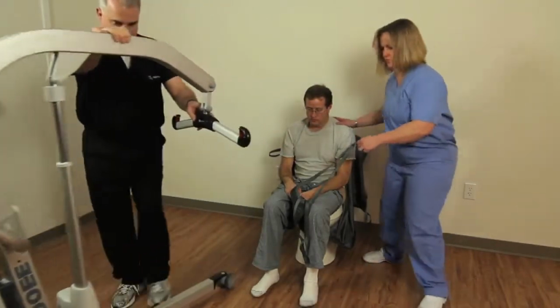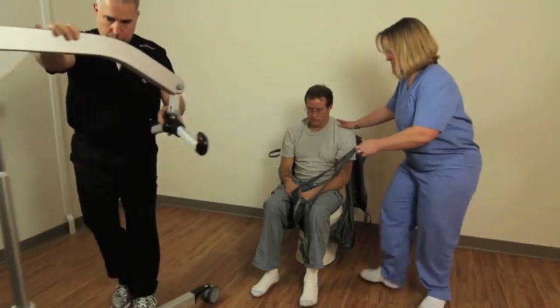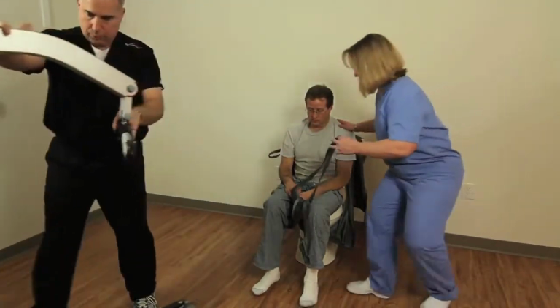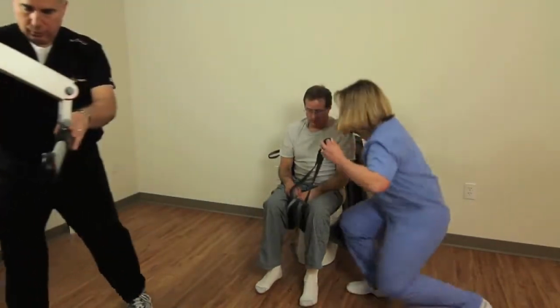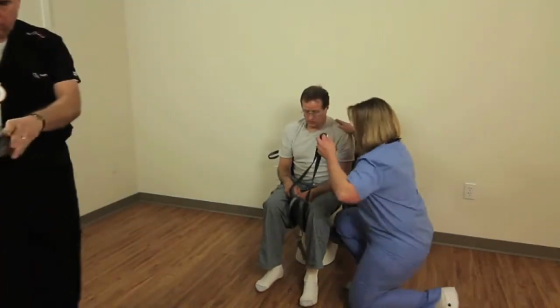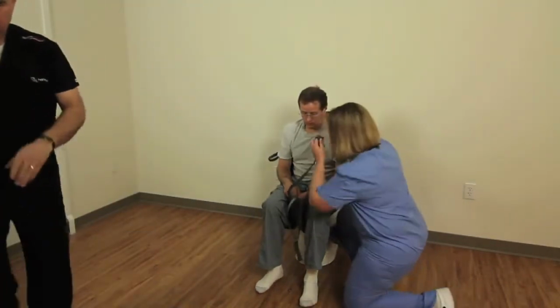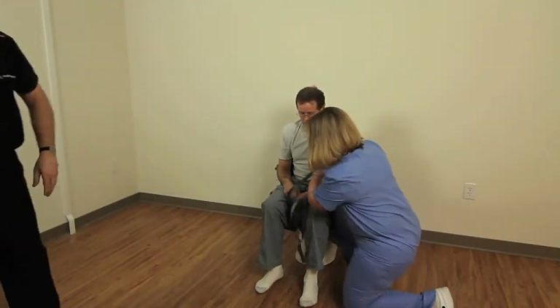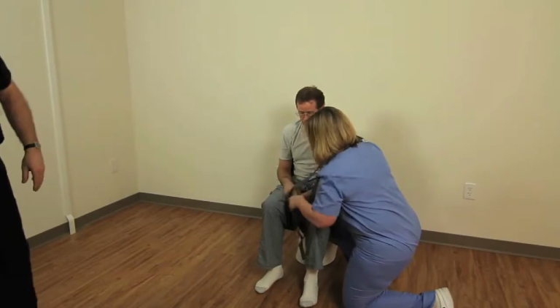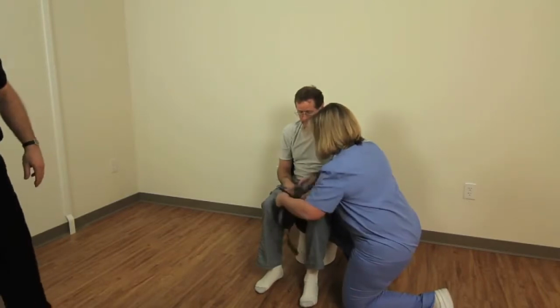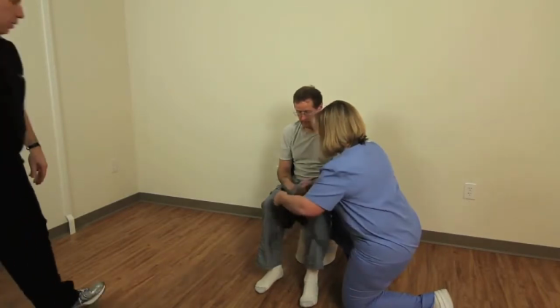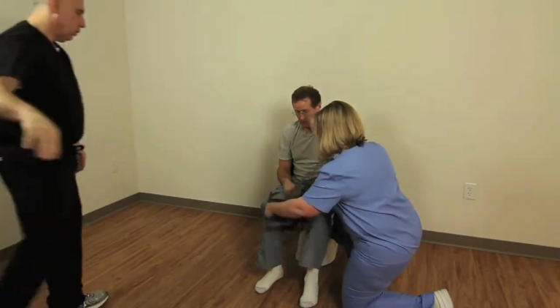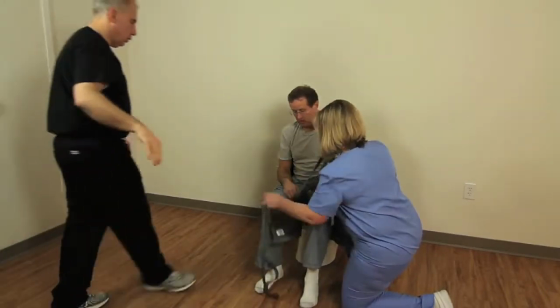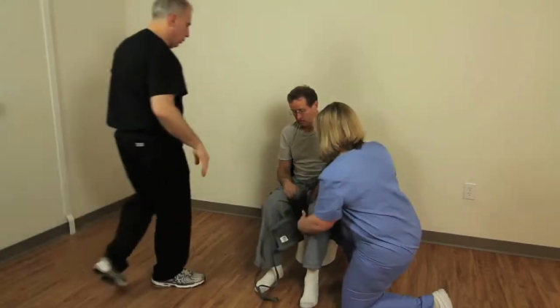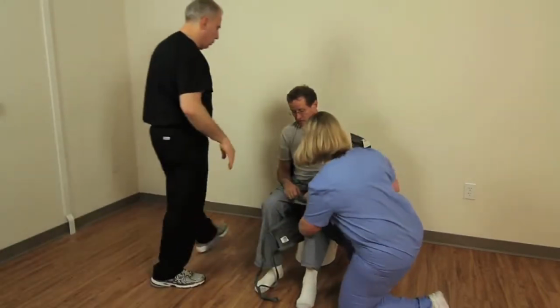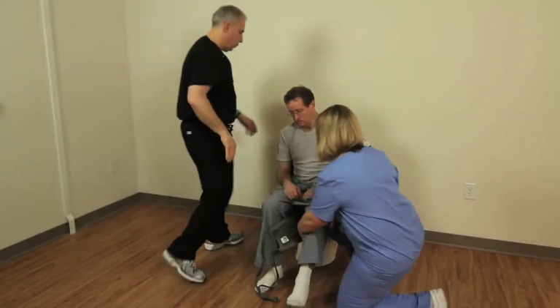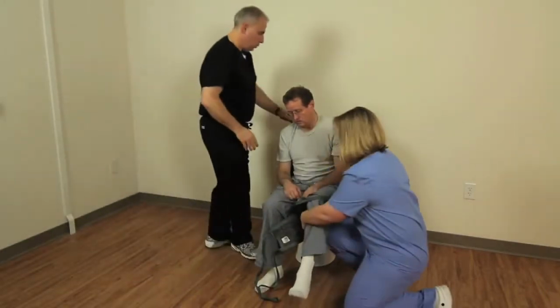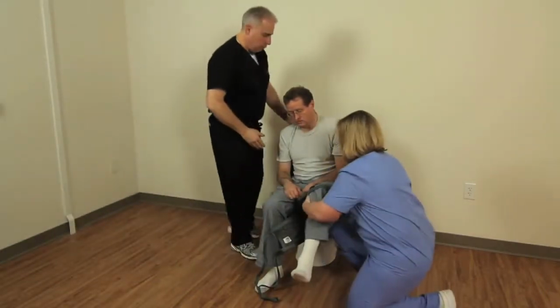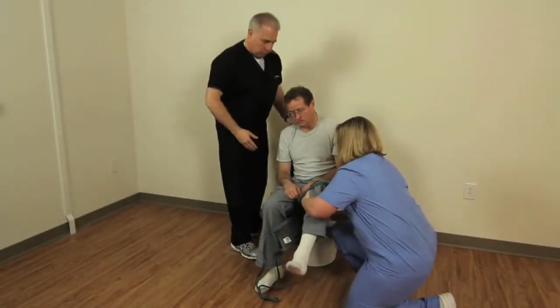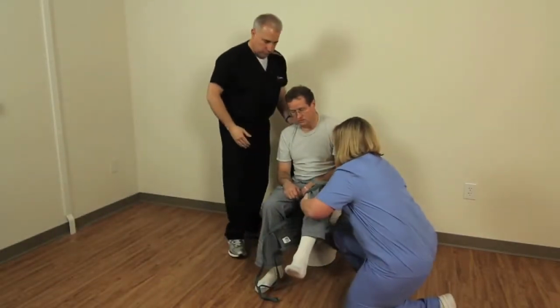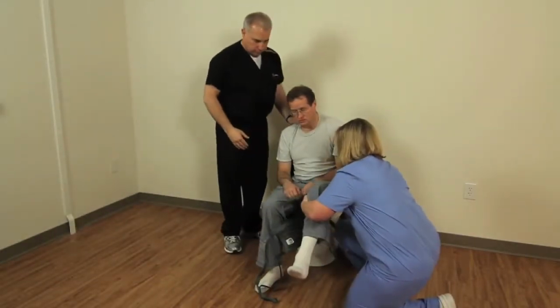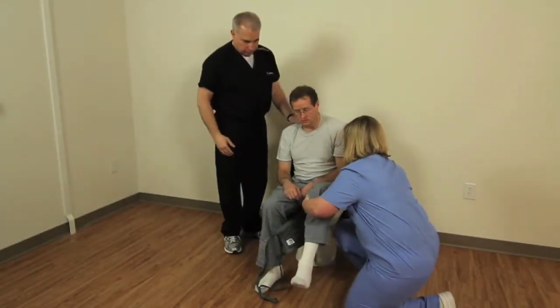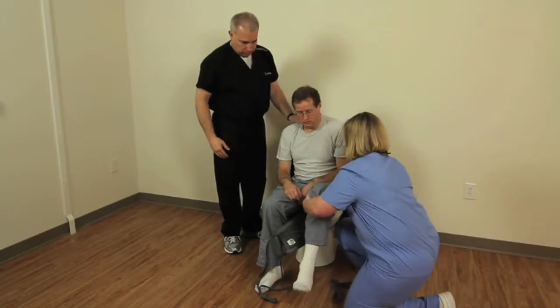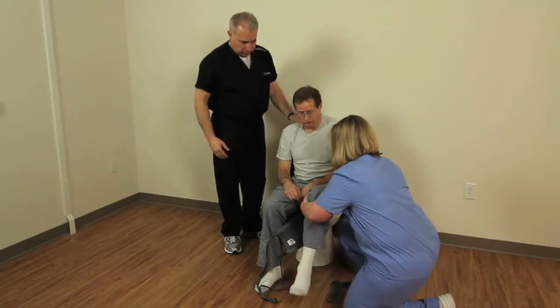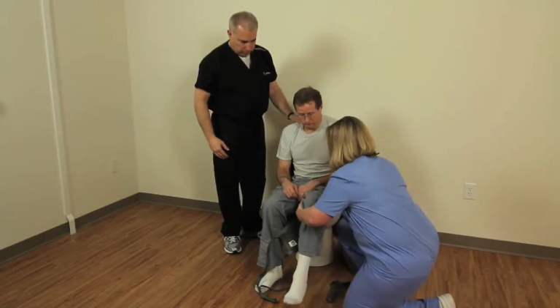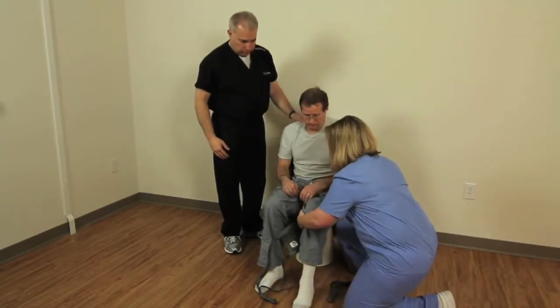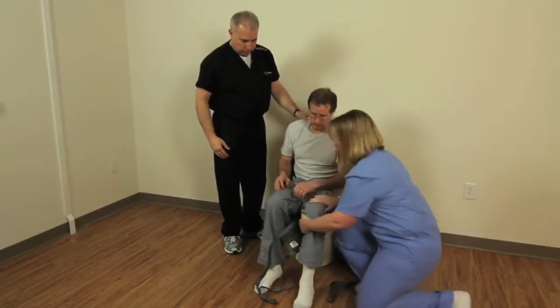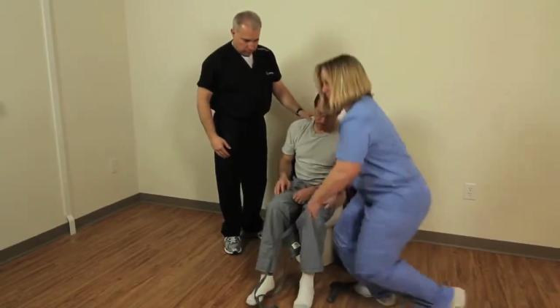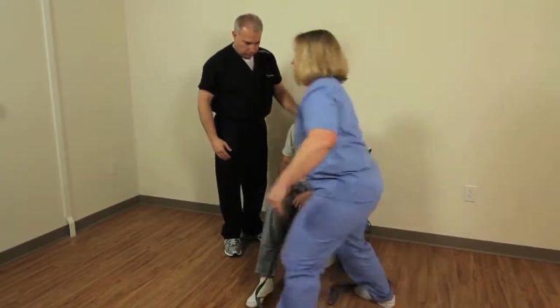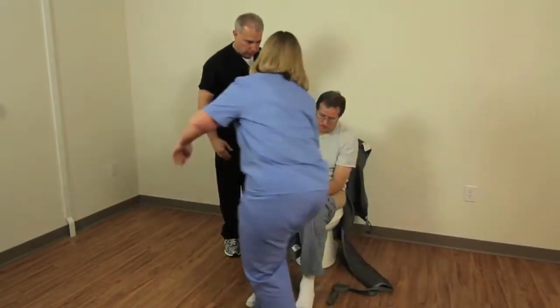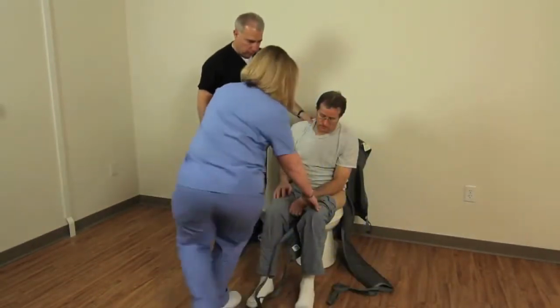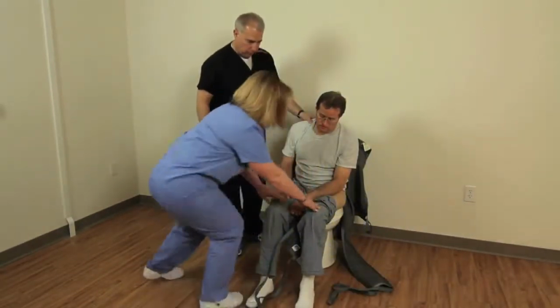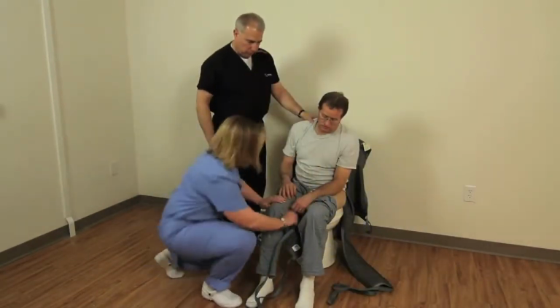Stand in front of the patient, bend down to a sitting position and slightly lift the patient's foot and place it on your knee or thigh to reduce the pressure on the sling loop. Next, fold each leg loop underneath itself.